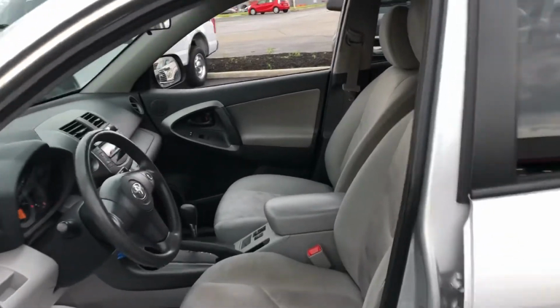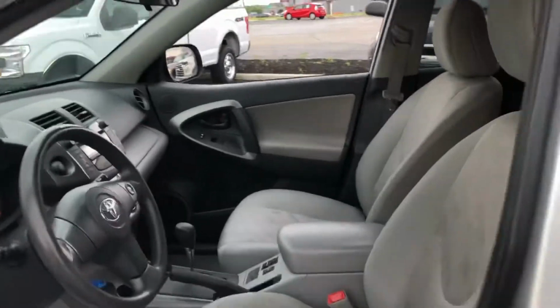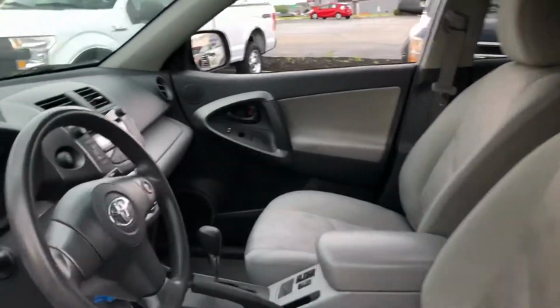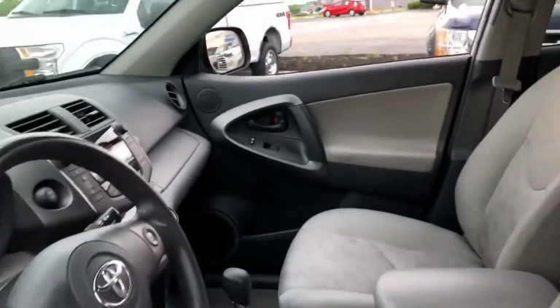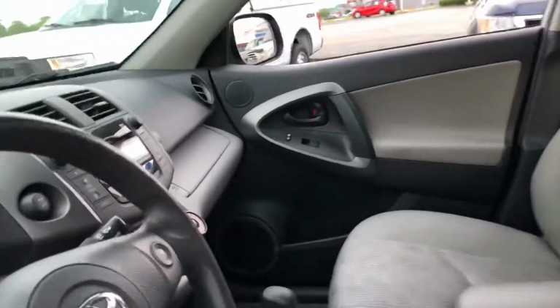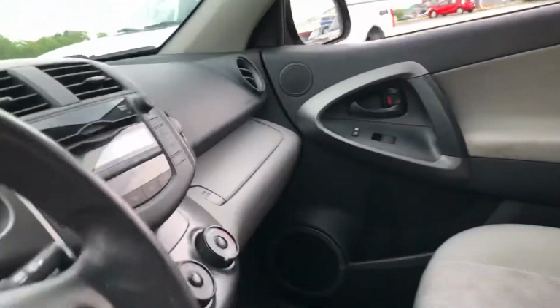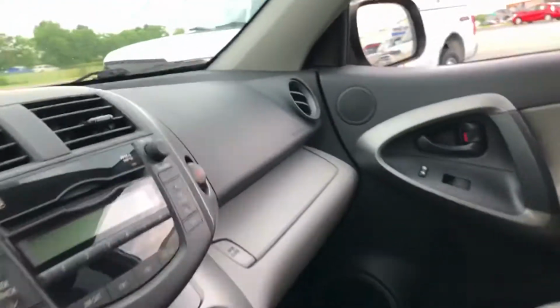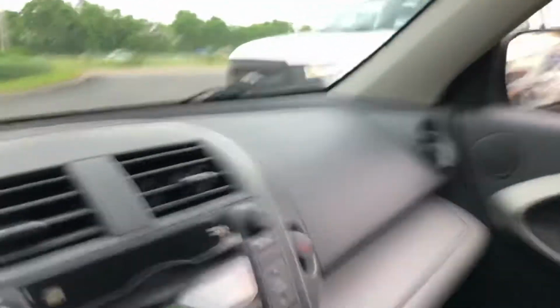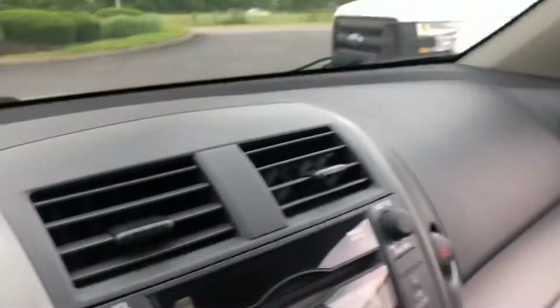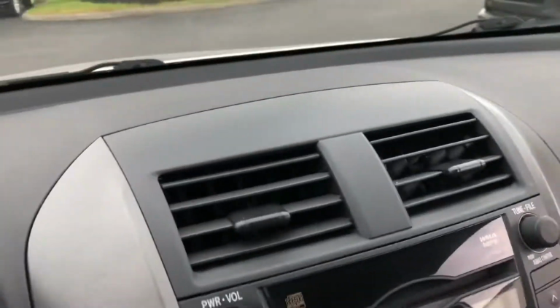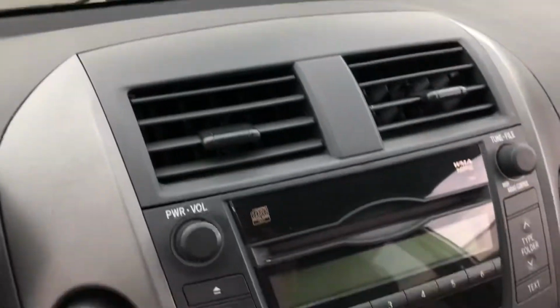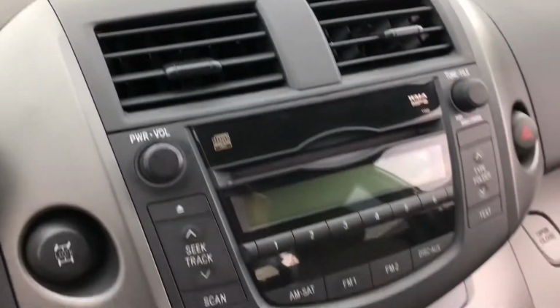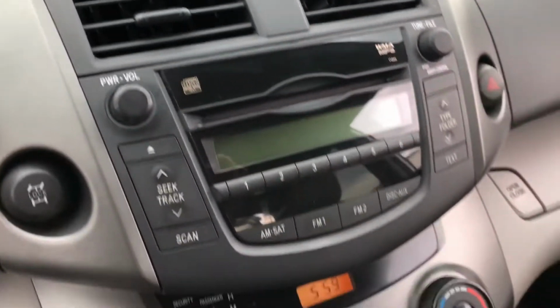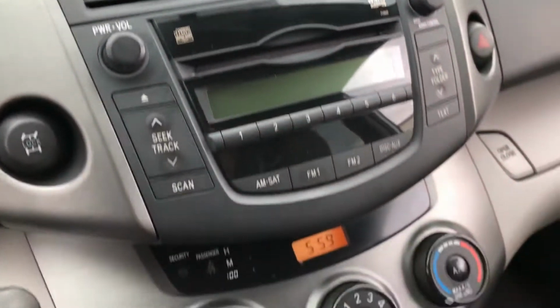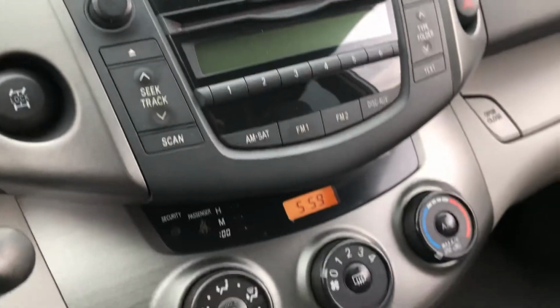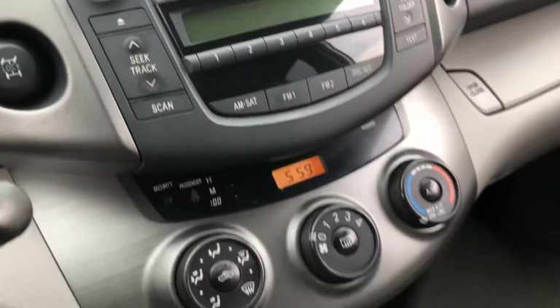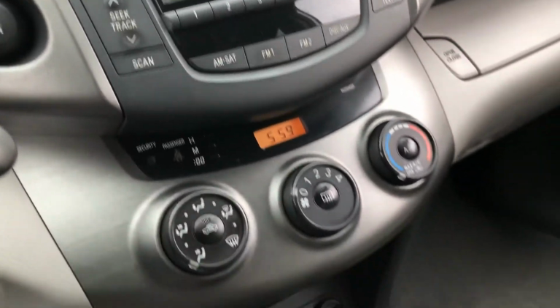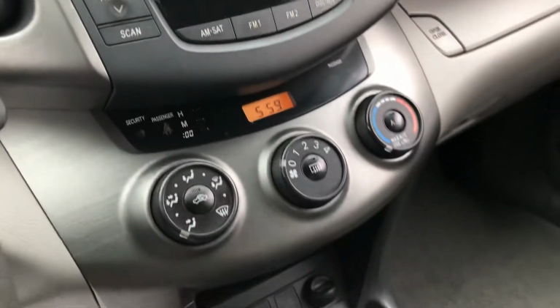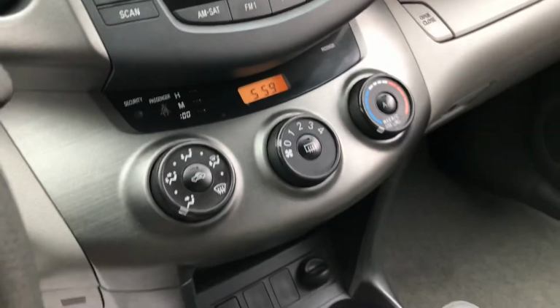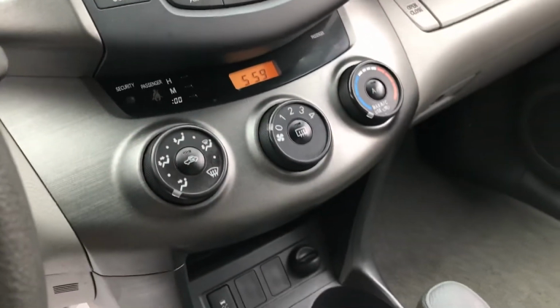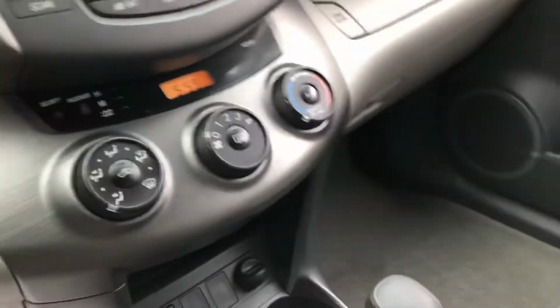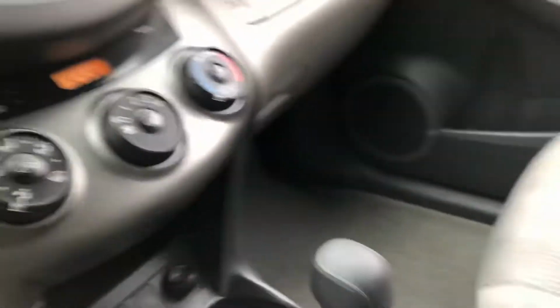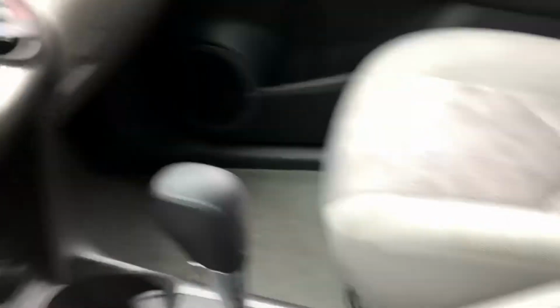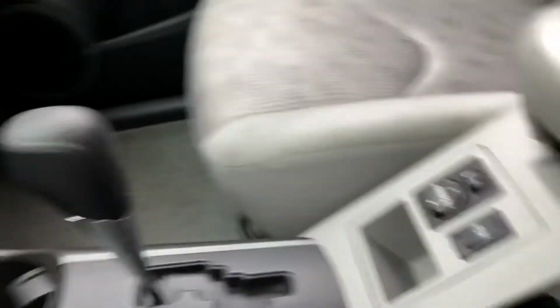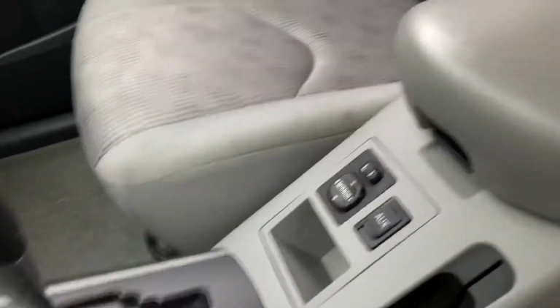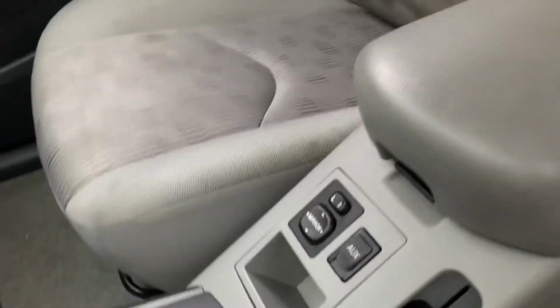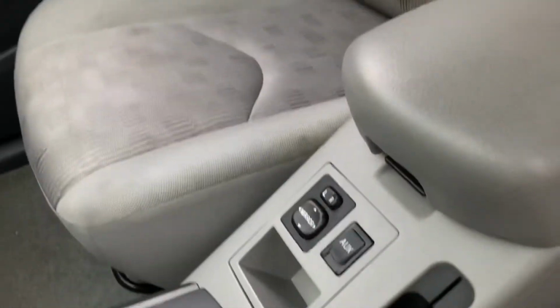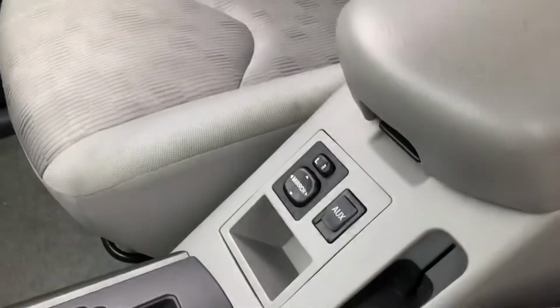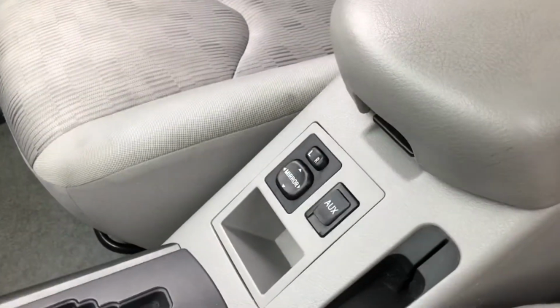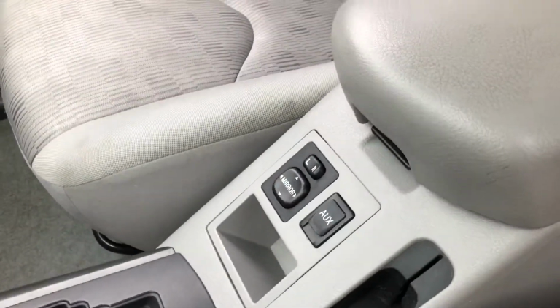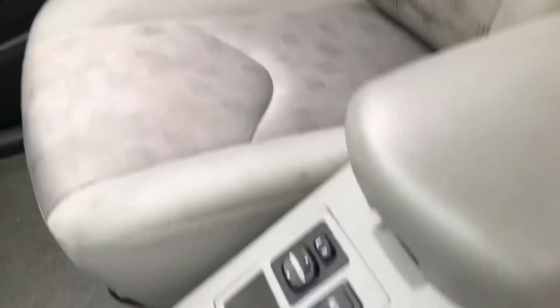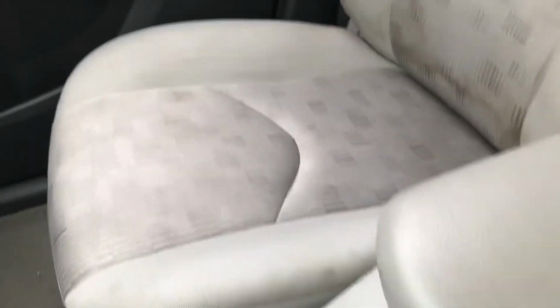In front of the vehicle here, 142,000 miles on the odometer. Radio, temperature controls, and mirror controls with an aux port.